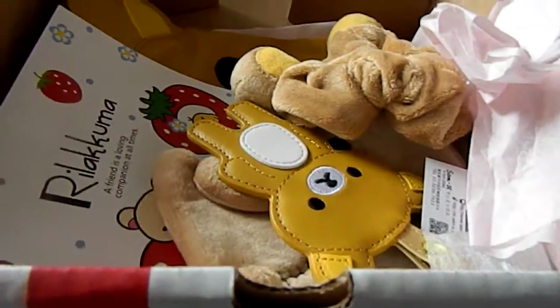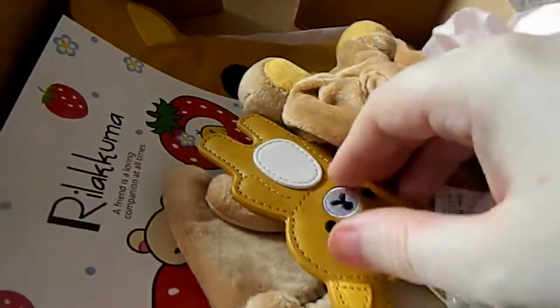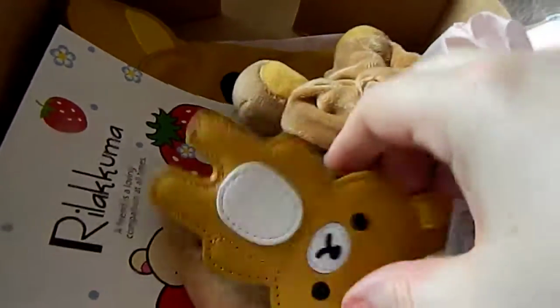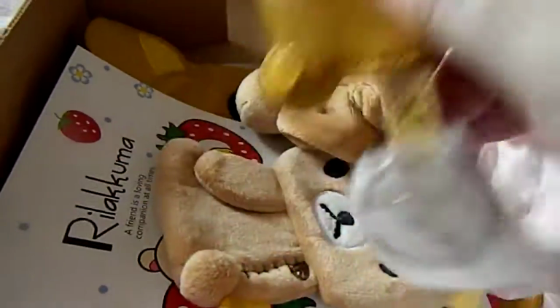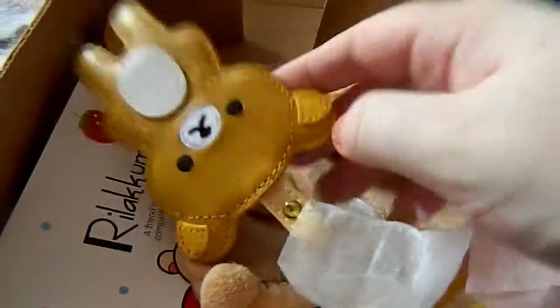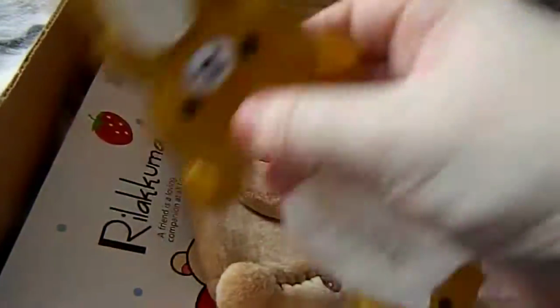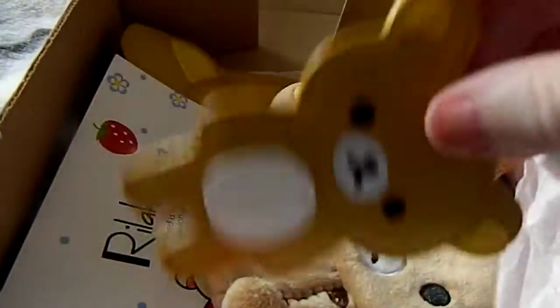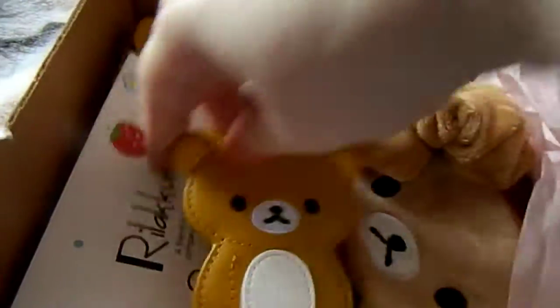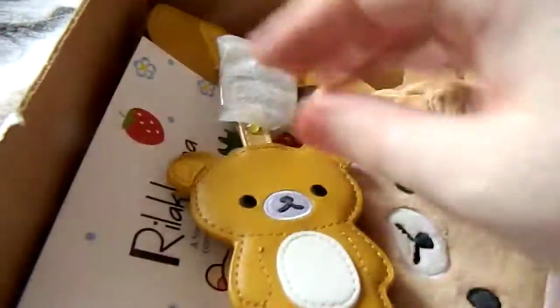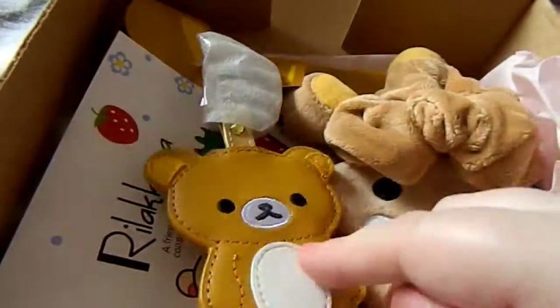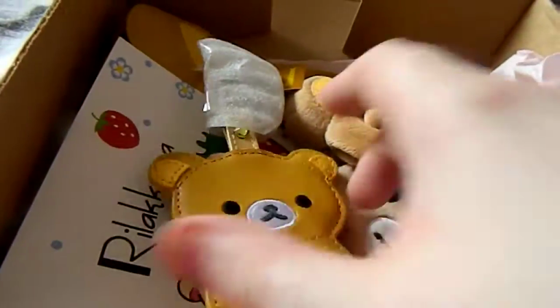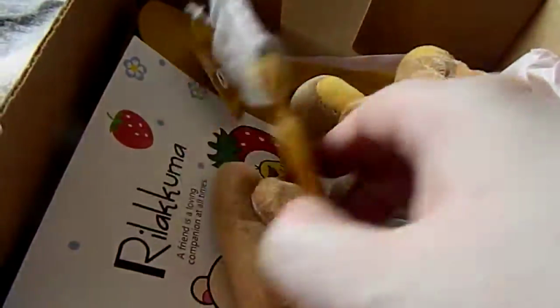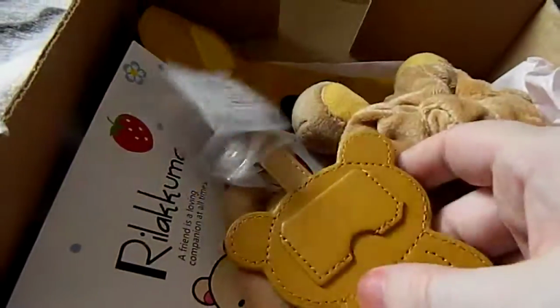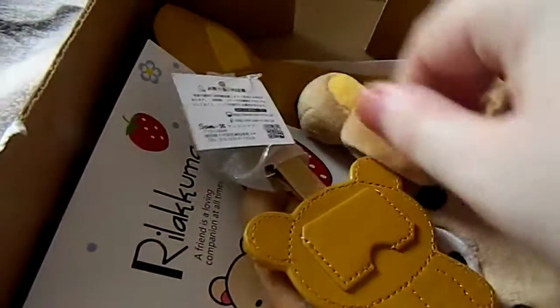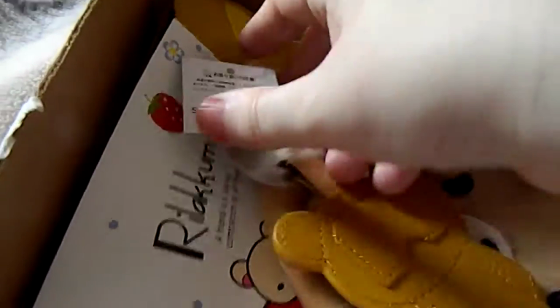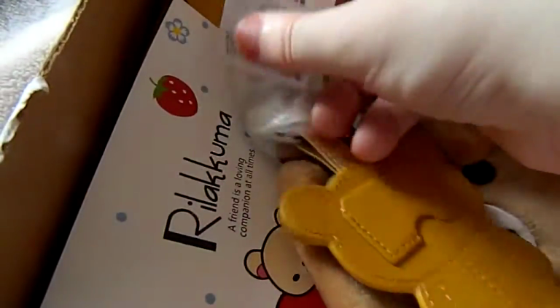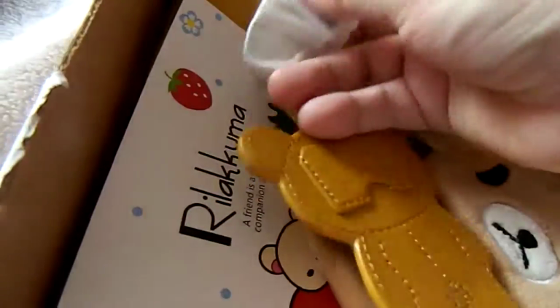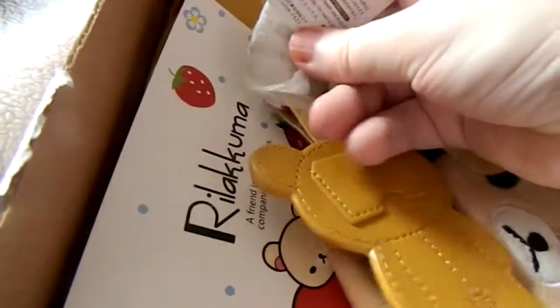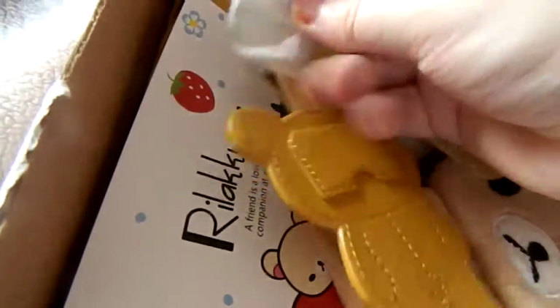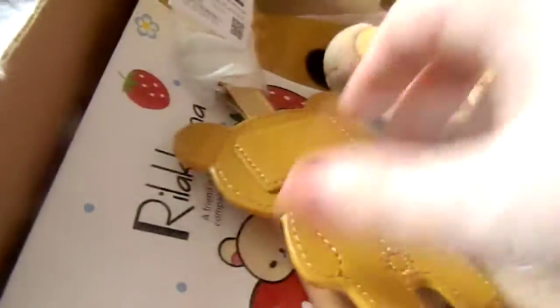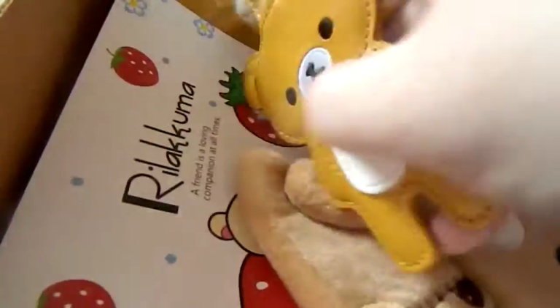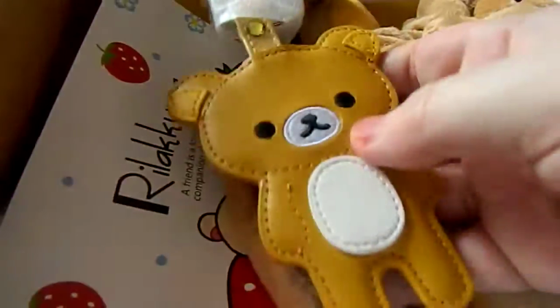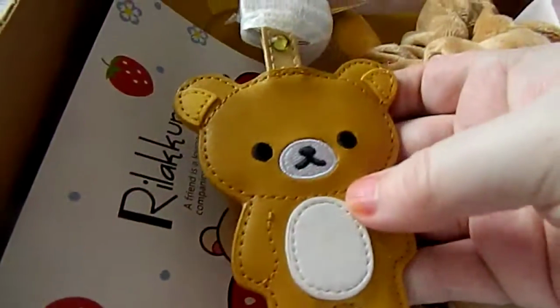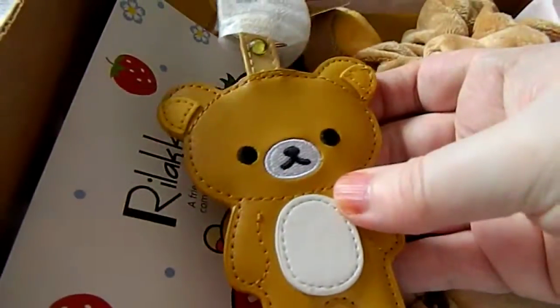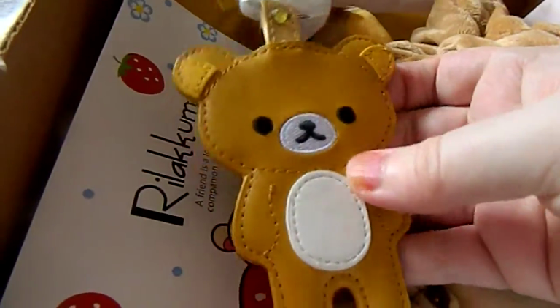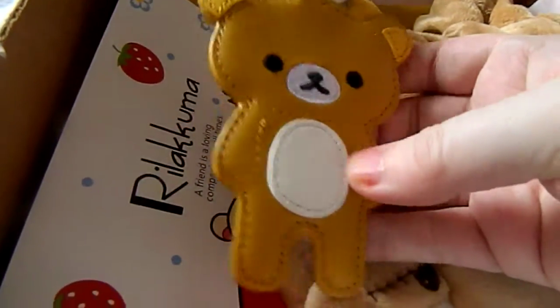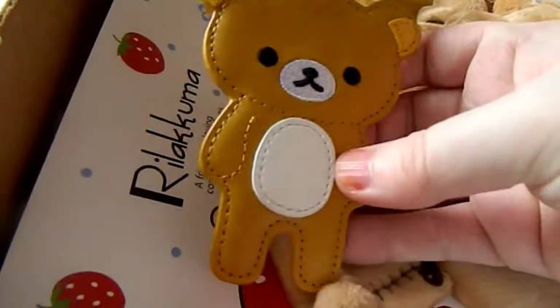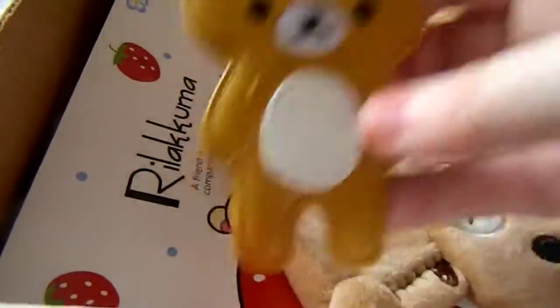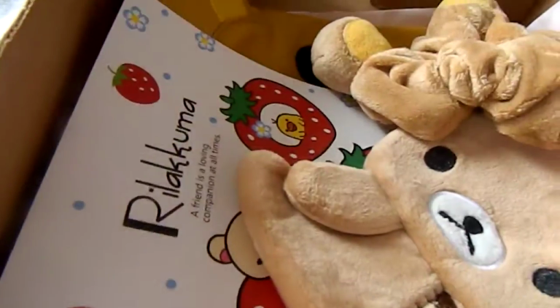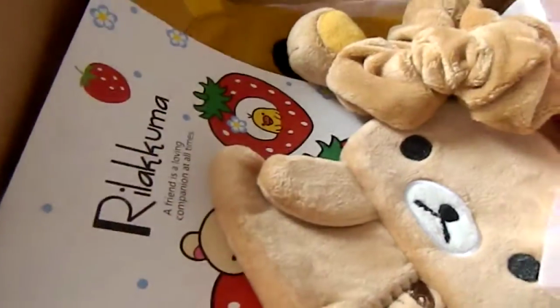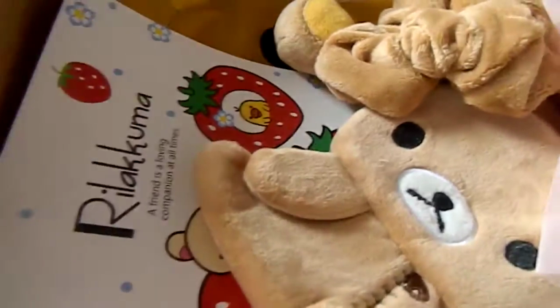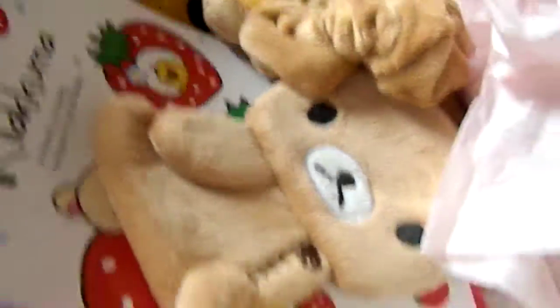The next item was one where it was slightly different on Instagram, but this is a little keyring and it would be really nice on my bag. So that is the second item.